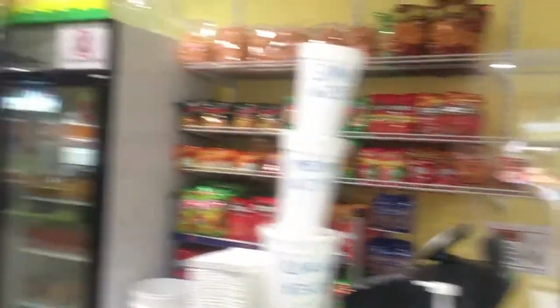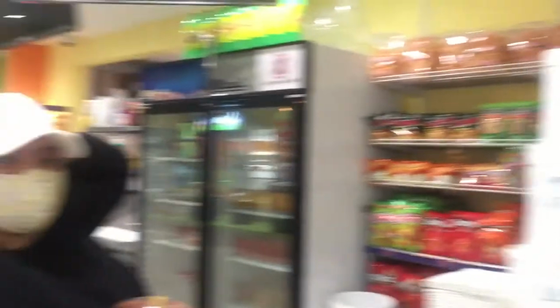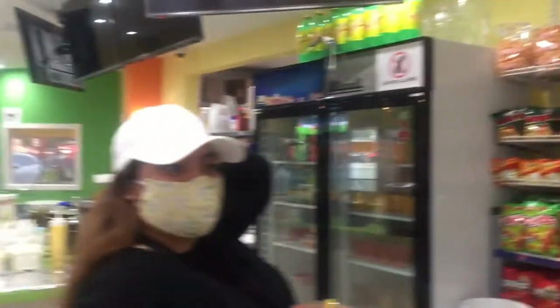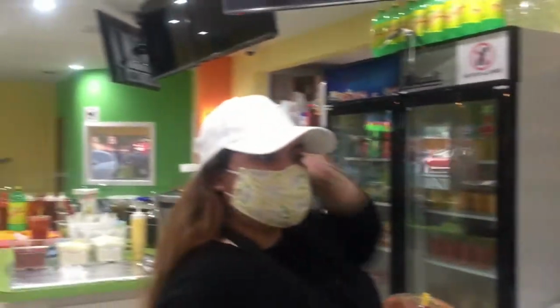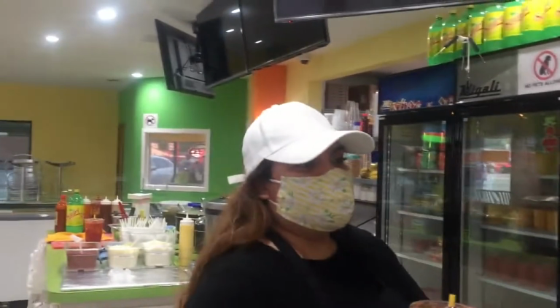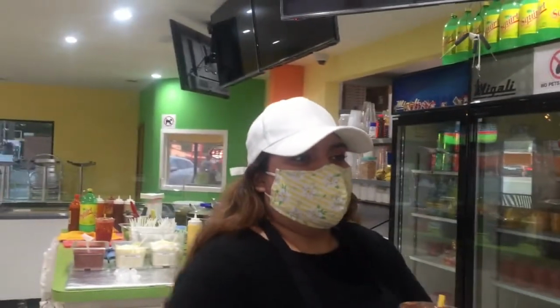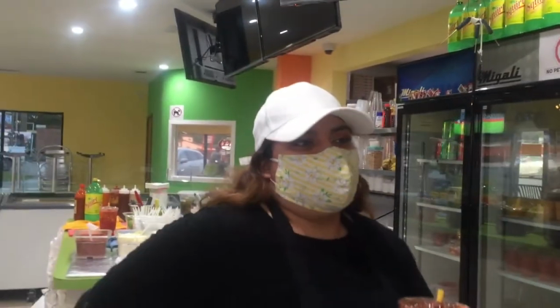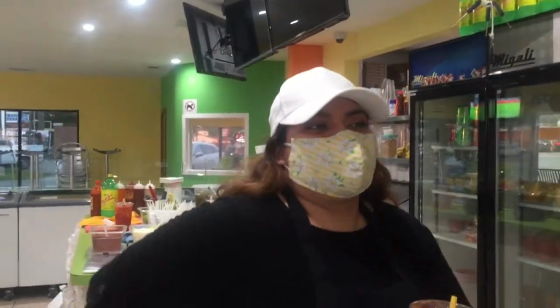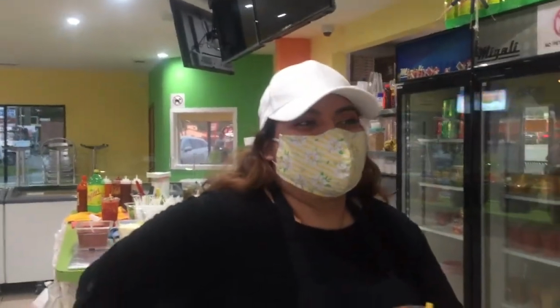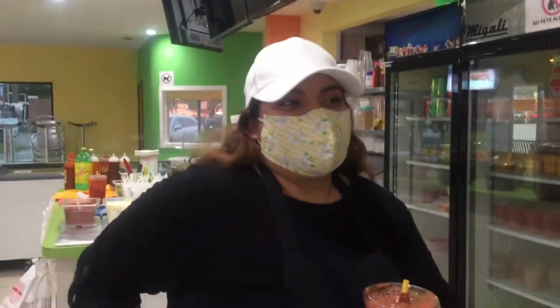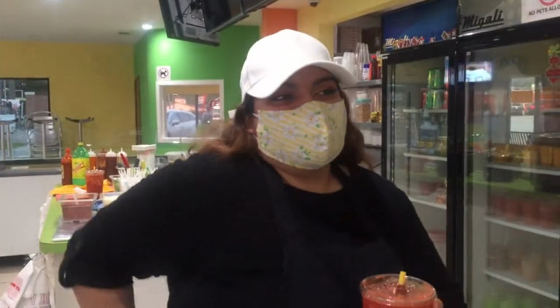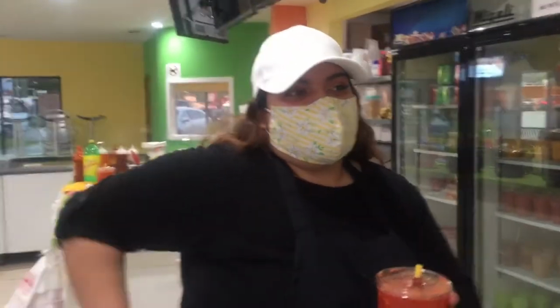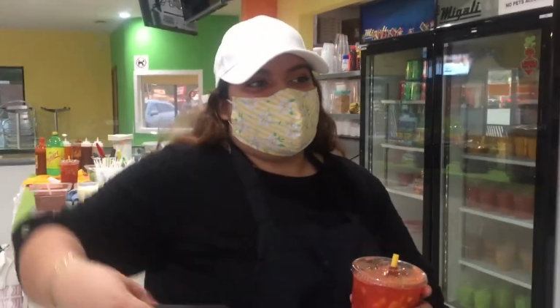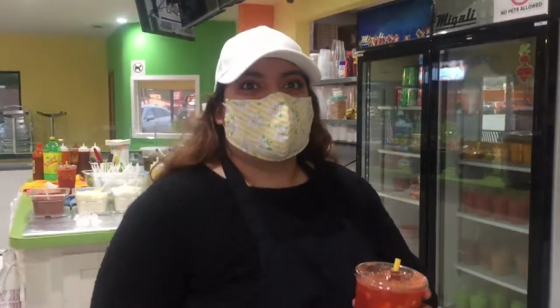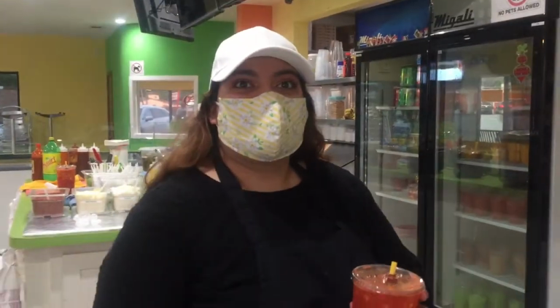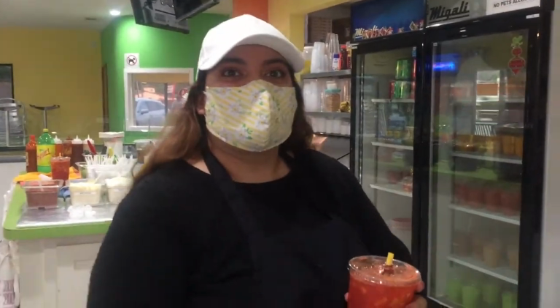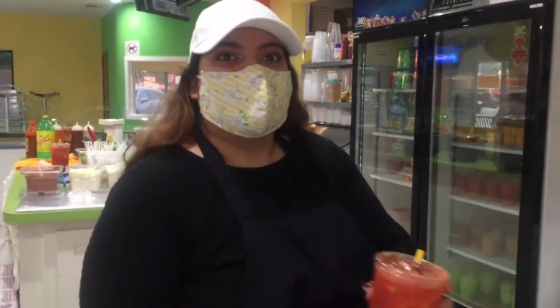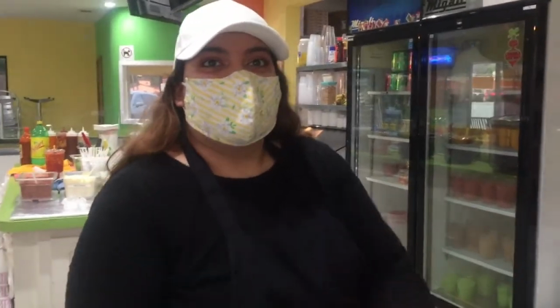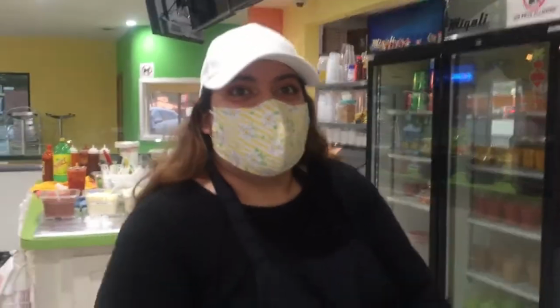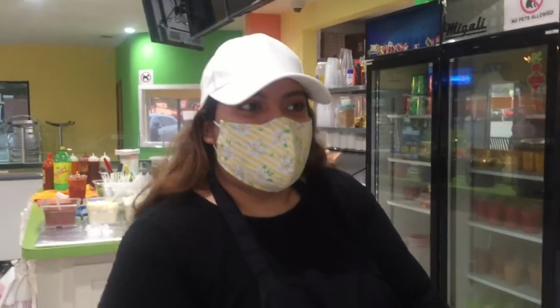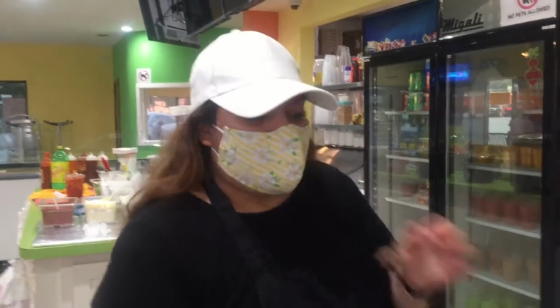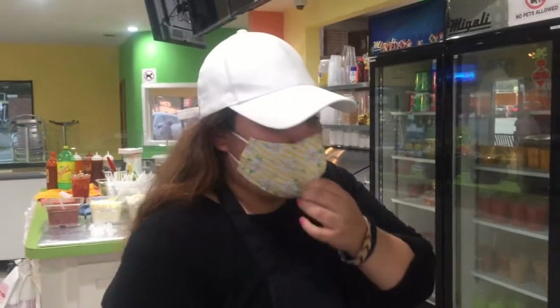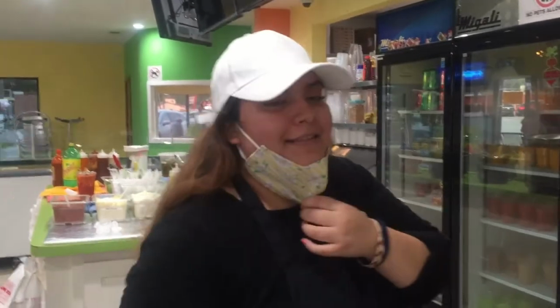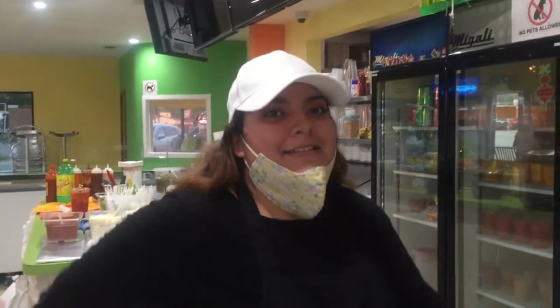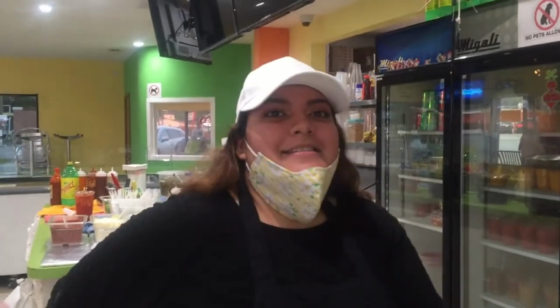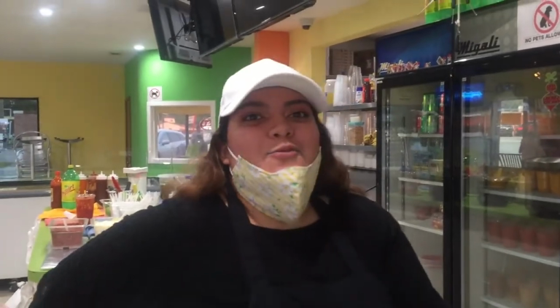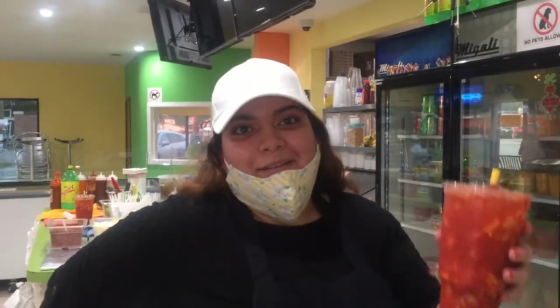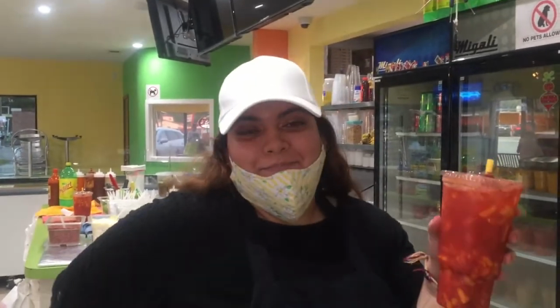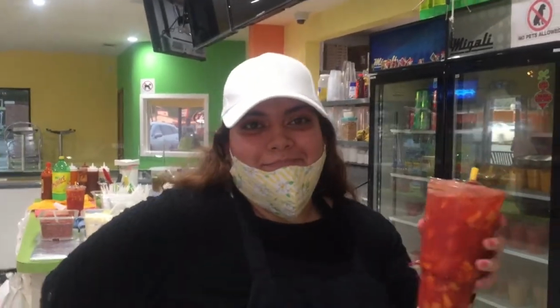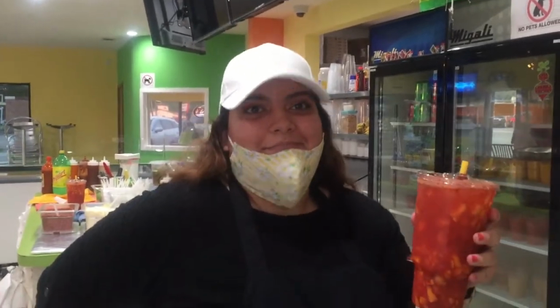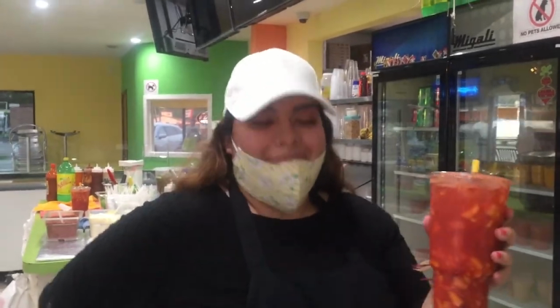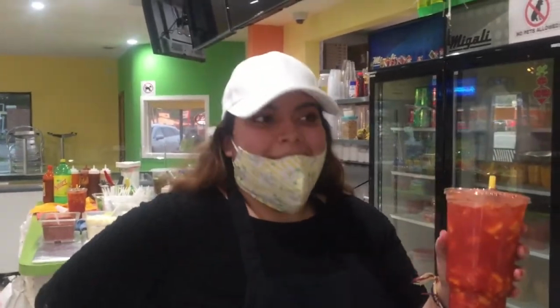She doesn't want her face on camera. But you can take off your mask and tell me the name of this. Yeah, this is a Rusa. Rusa. Okay.